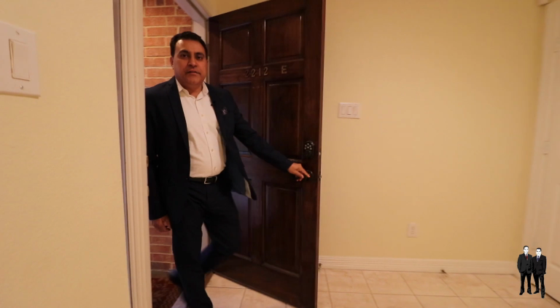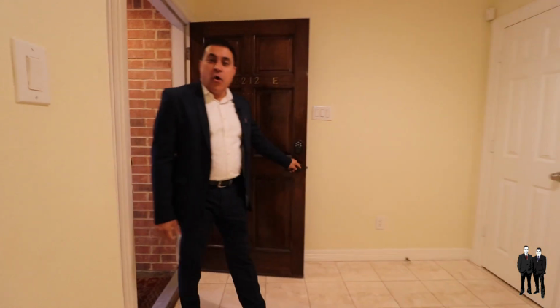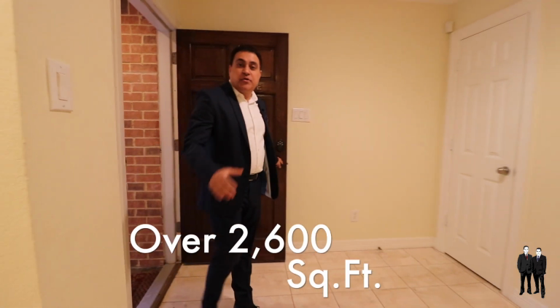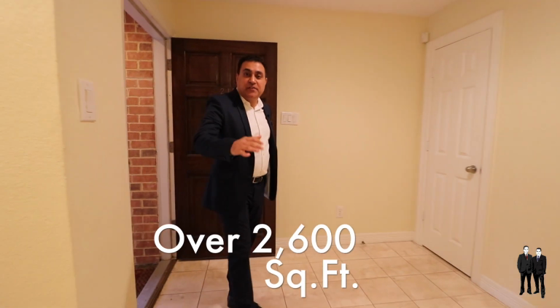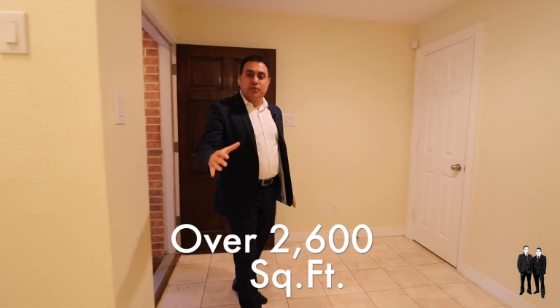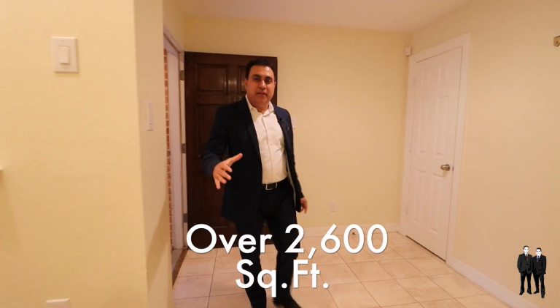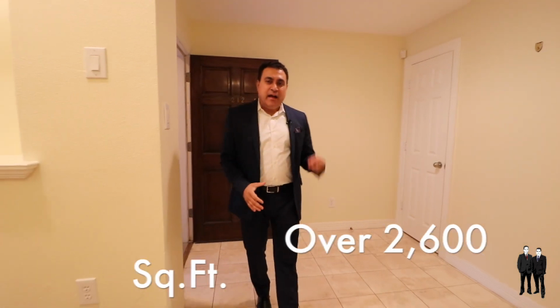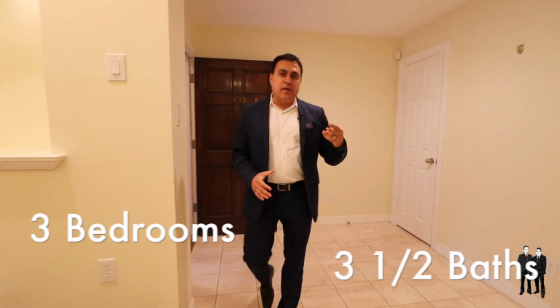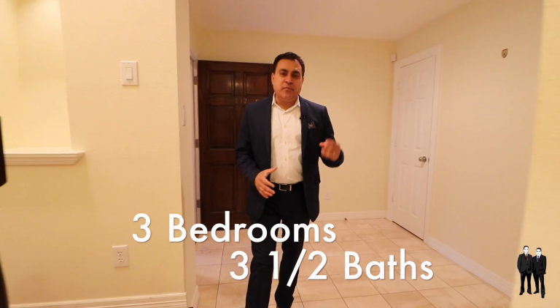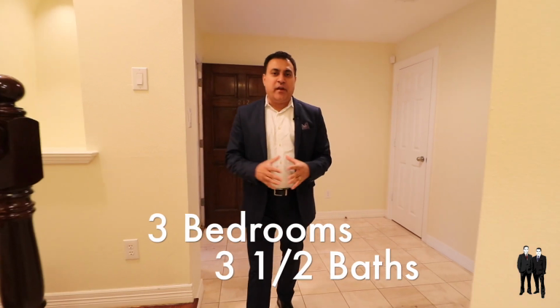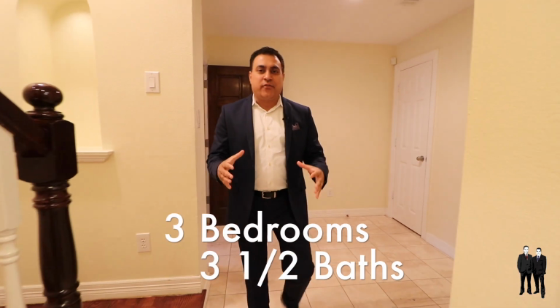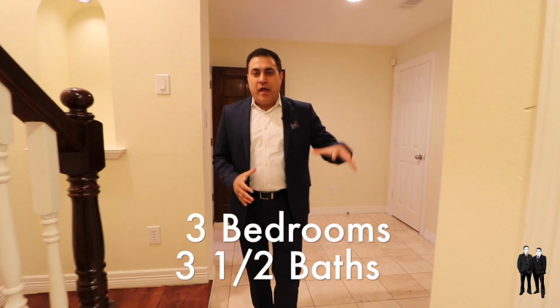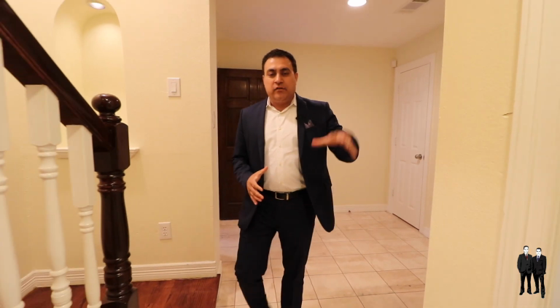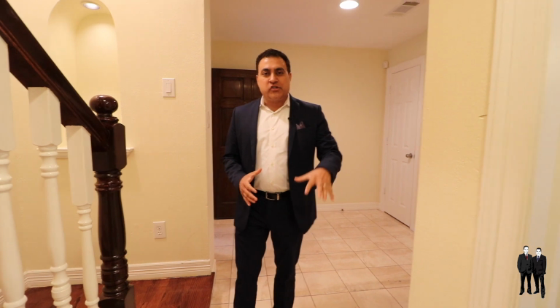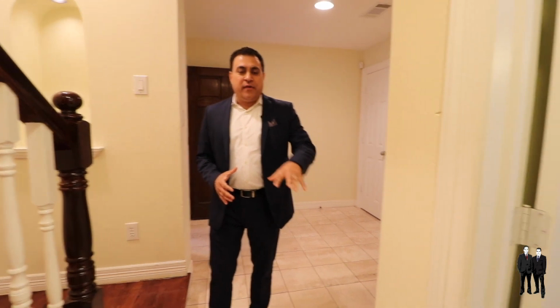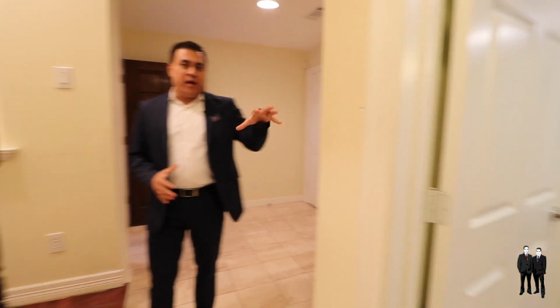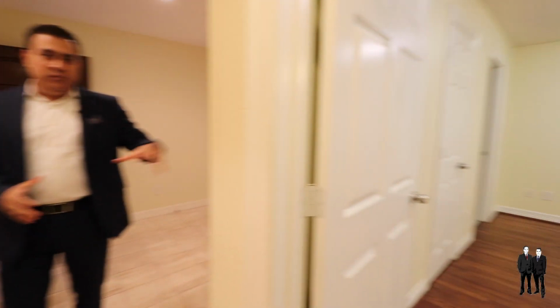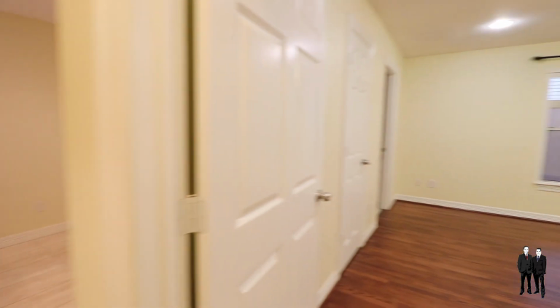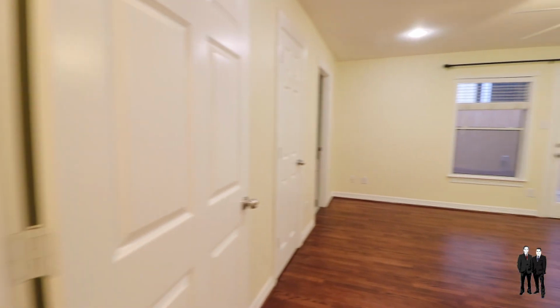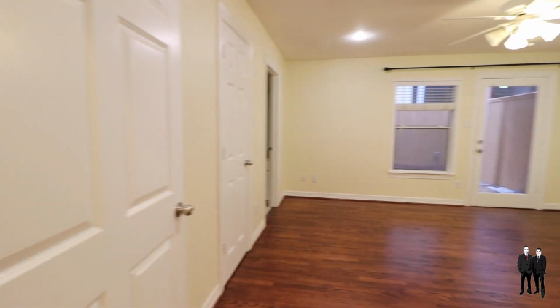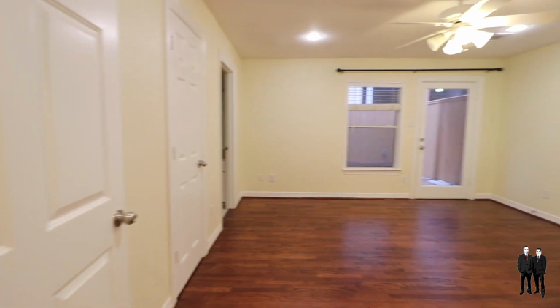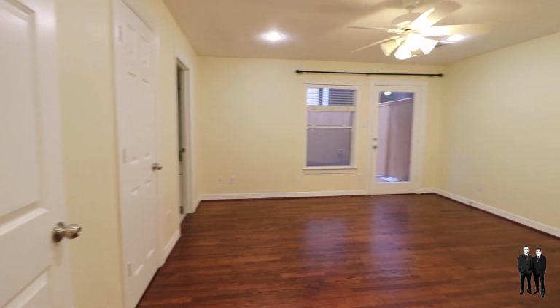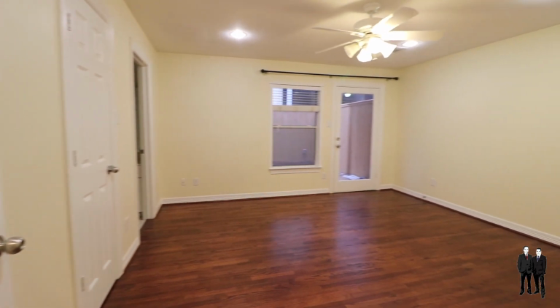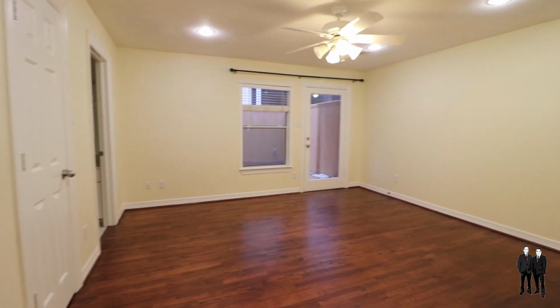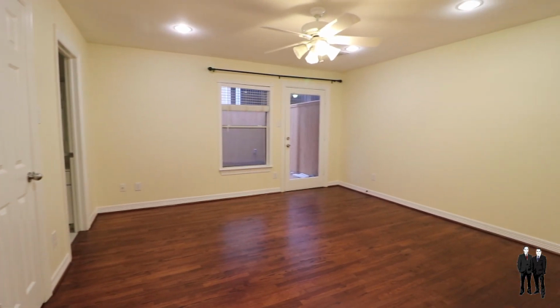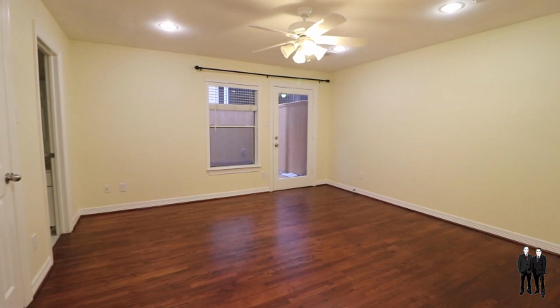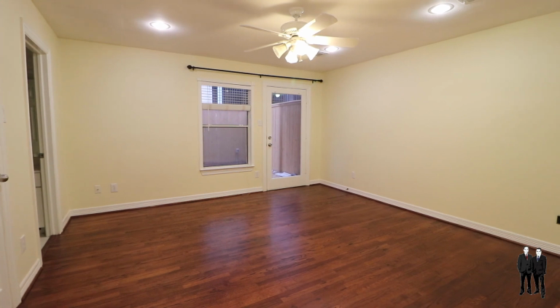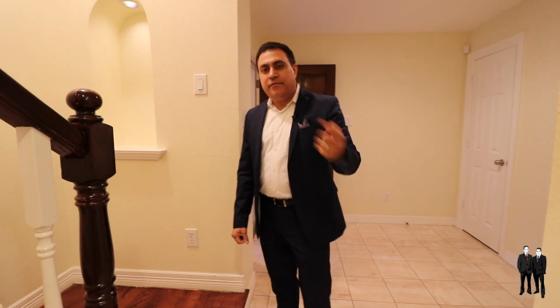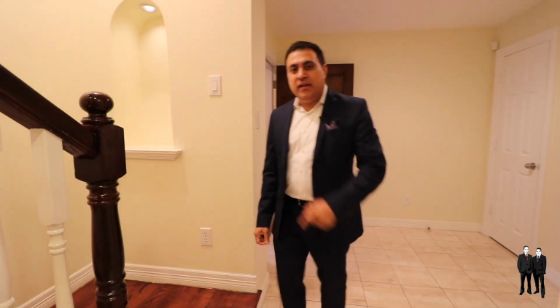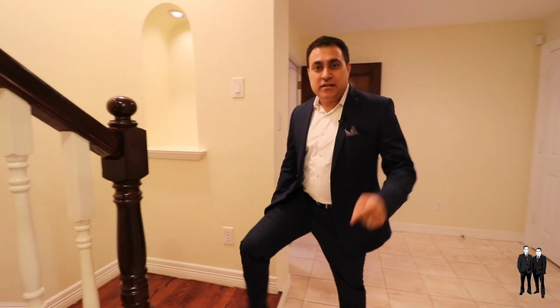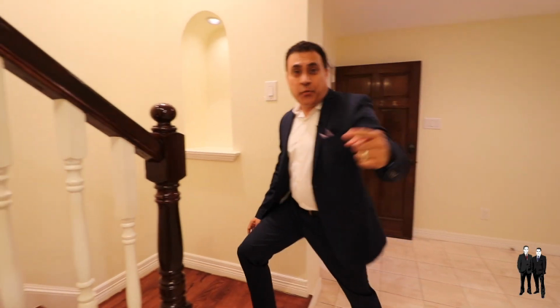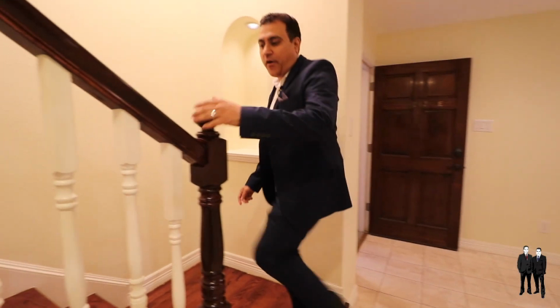This home is over 2,600 square feet, has three bedrooms and three and a half bathrooms. On the first level we have a bedroom with a full bathroom and a covered patio. Come follow me, let's tour the rest of the home.